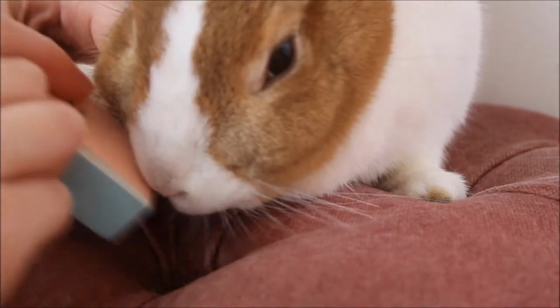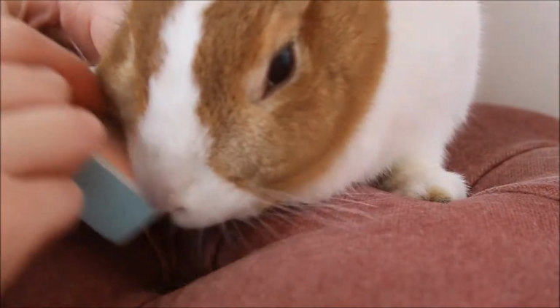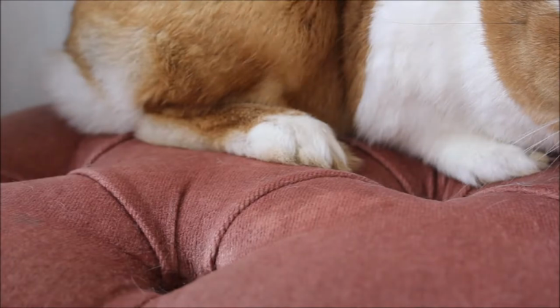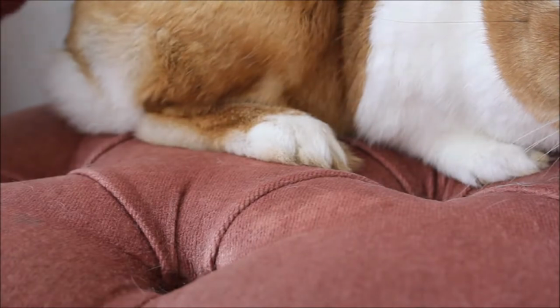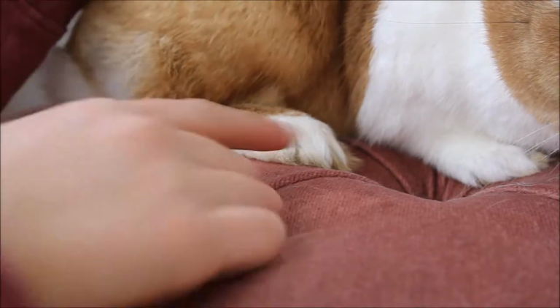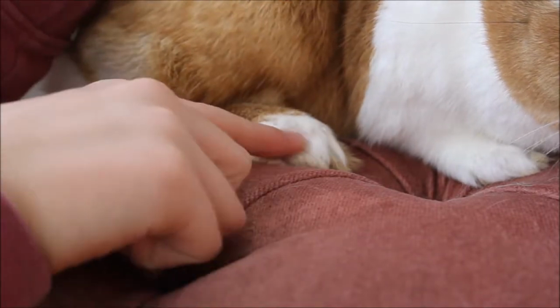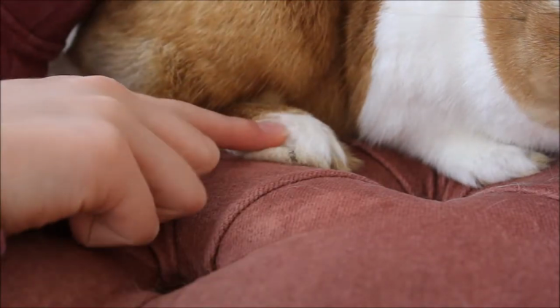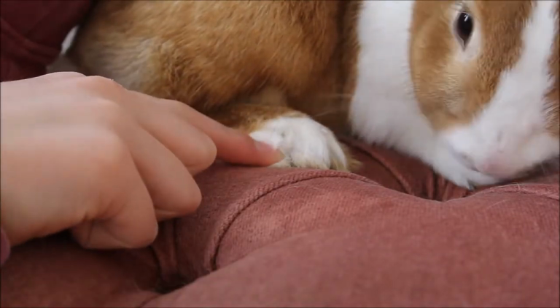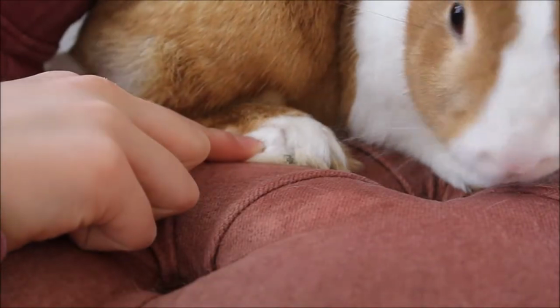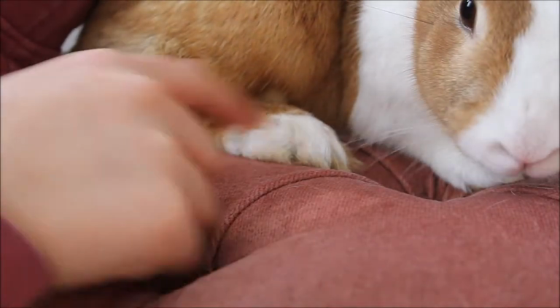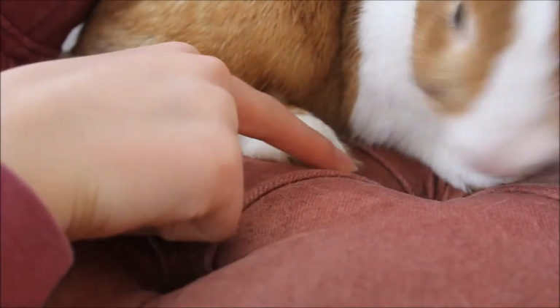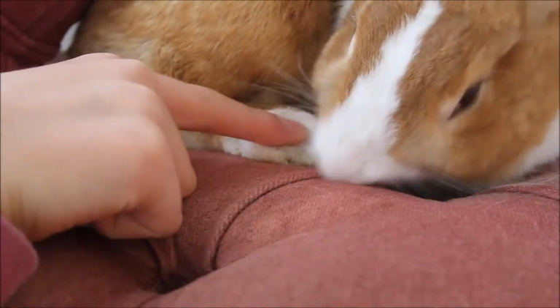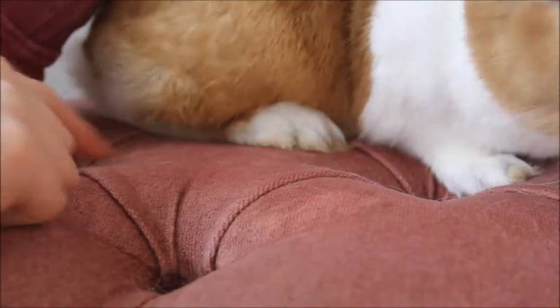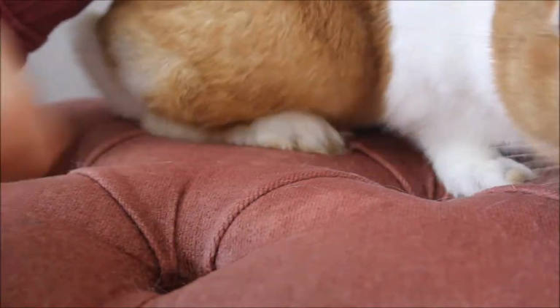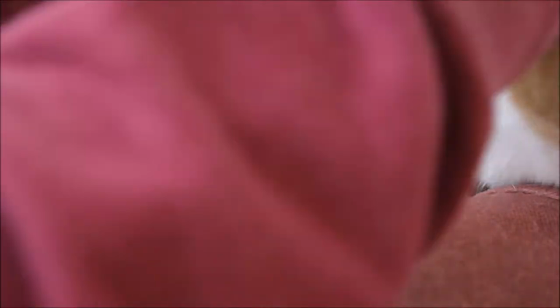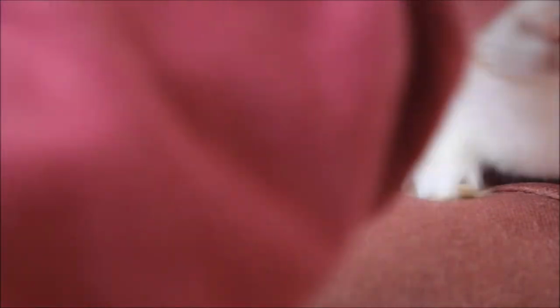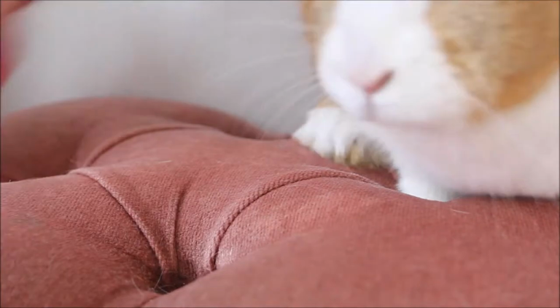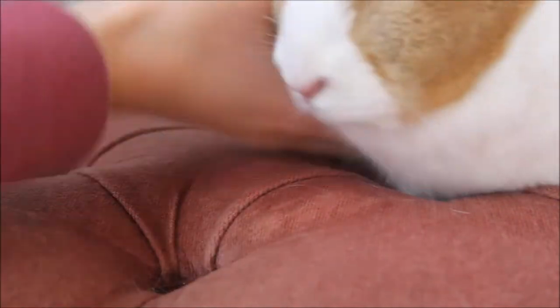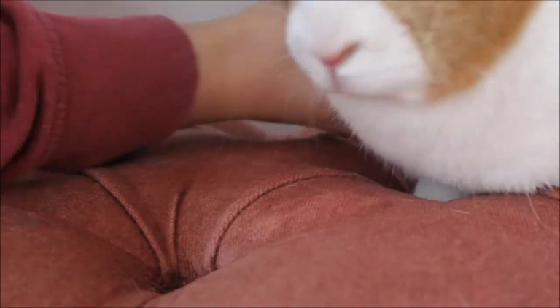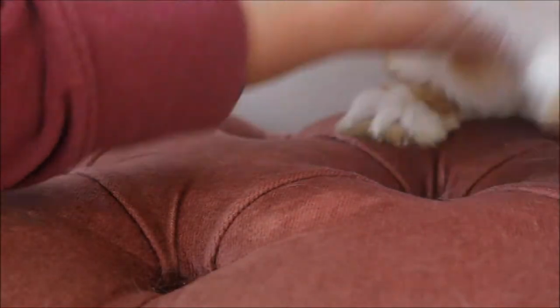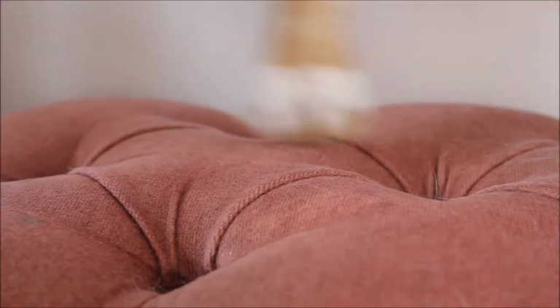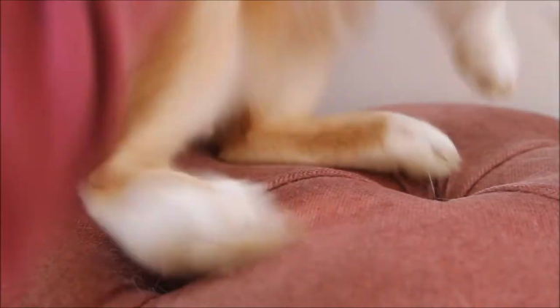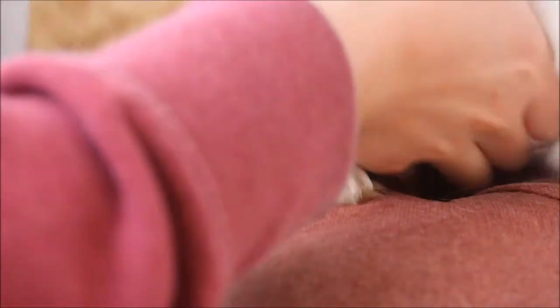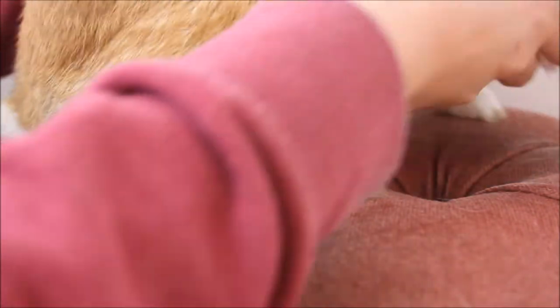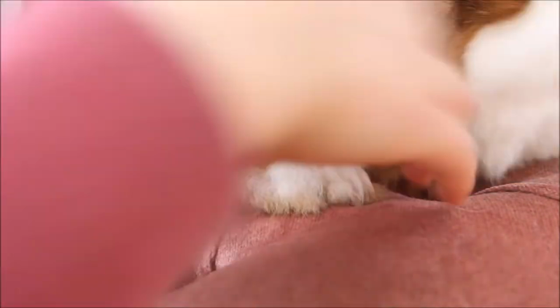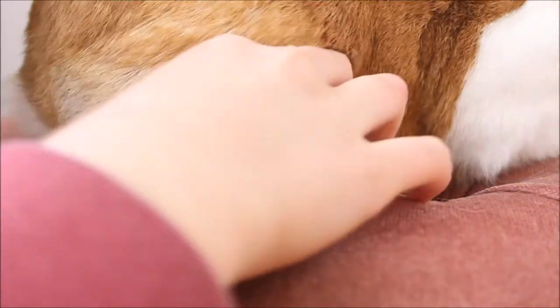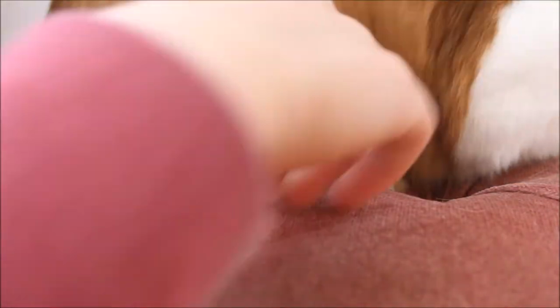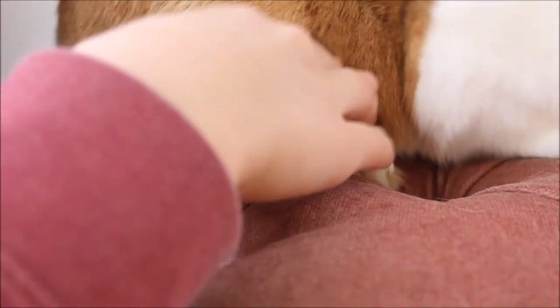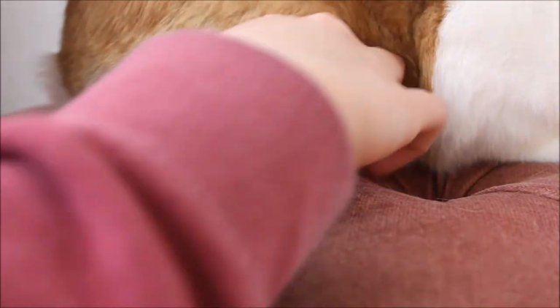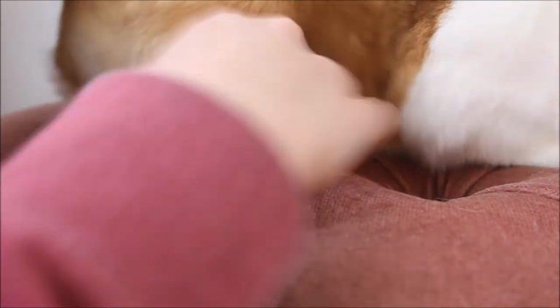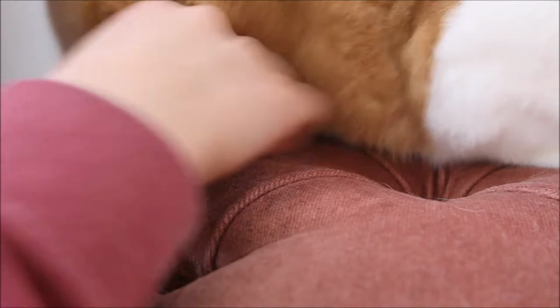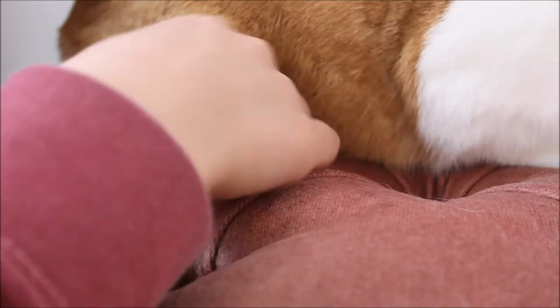The back claws are far more hard and rigid, so these tend to be harder to cut. All you need to do is take the paw.